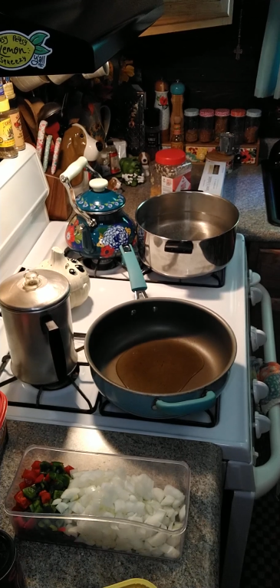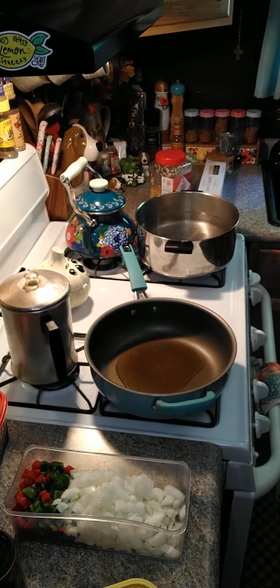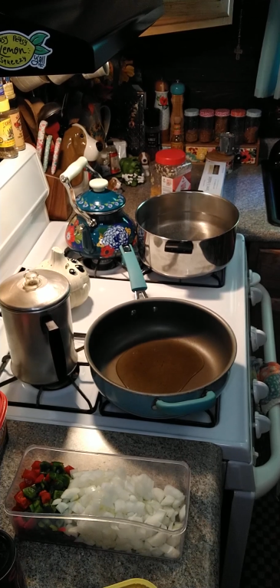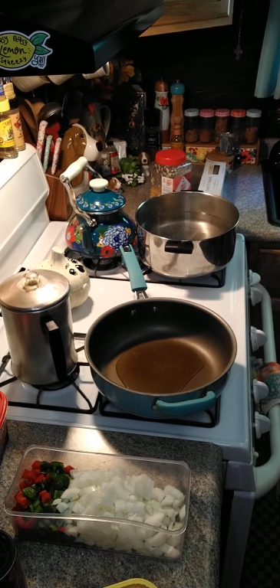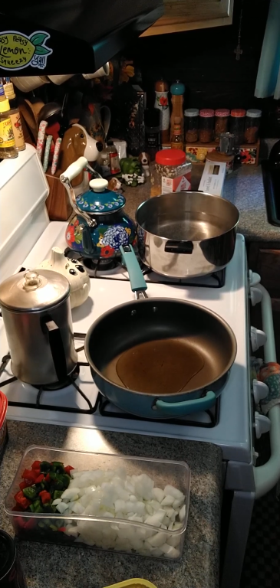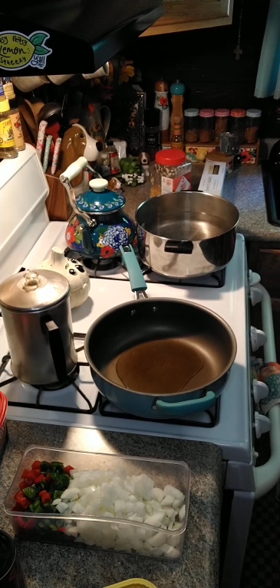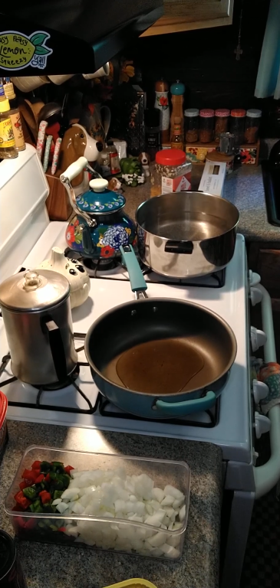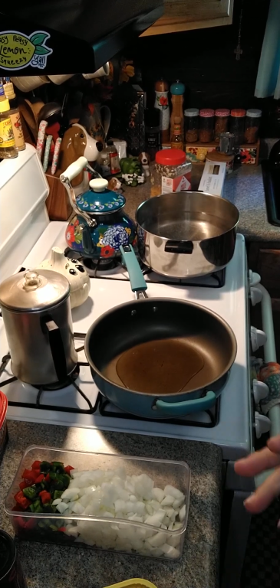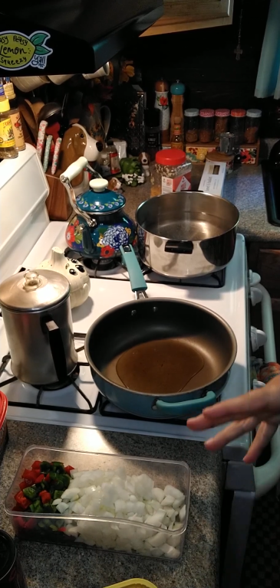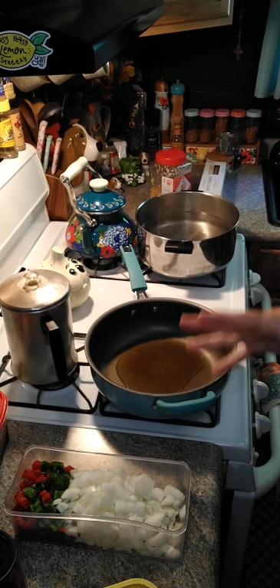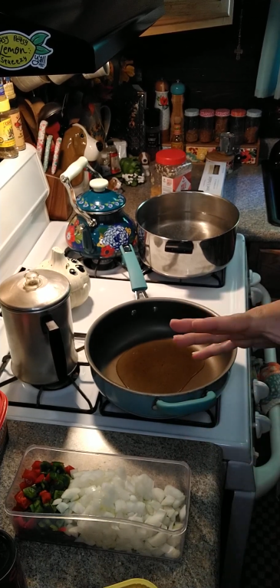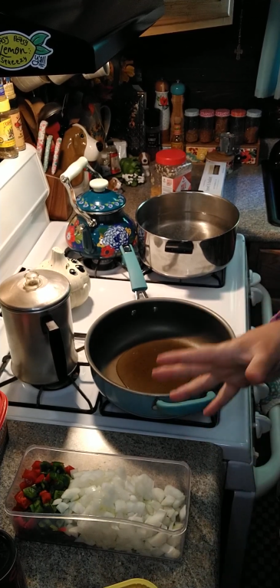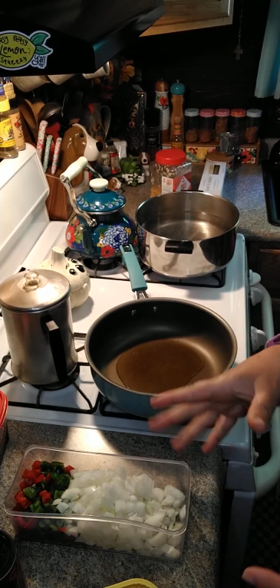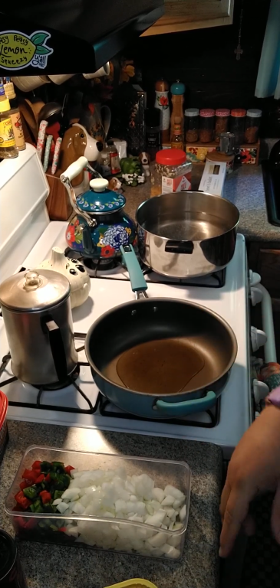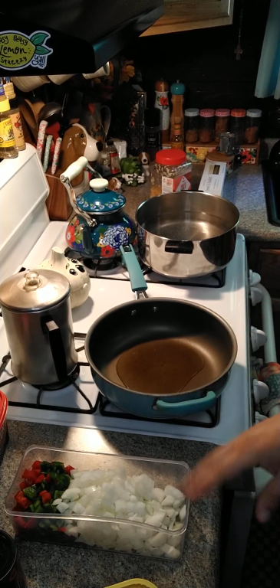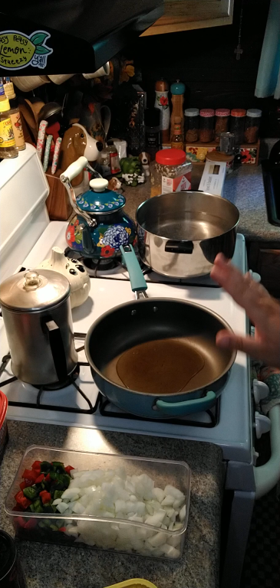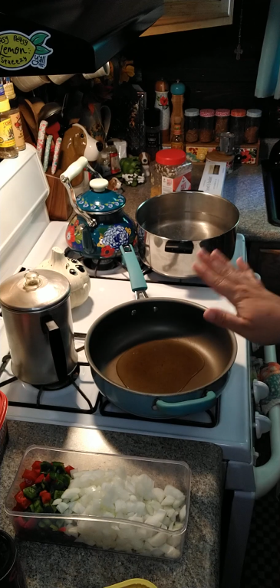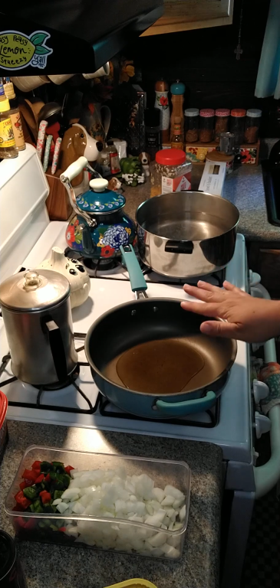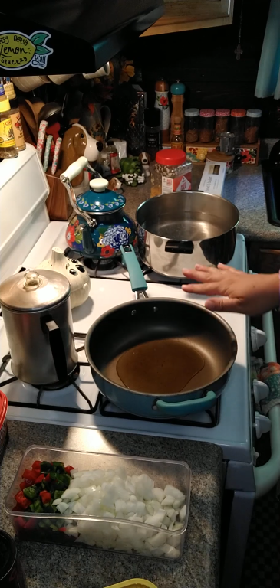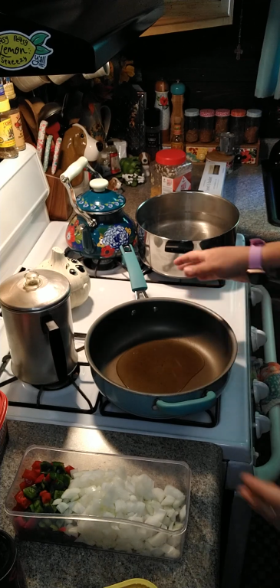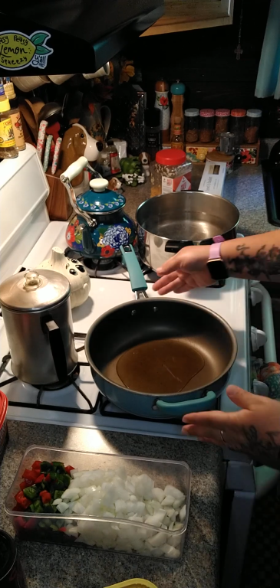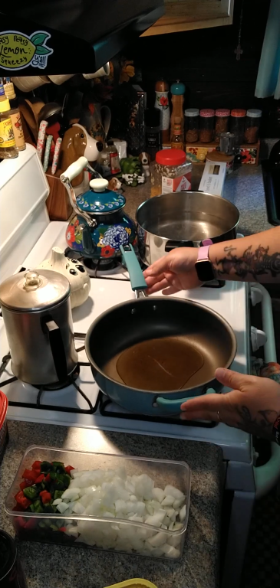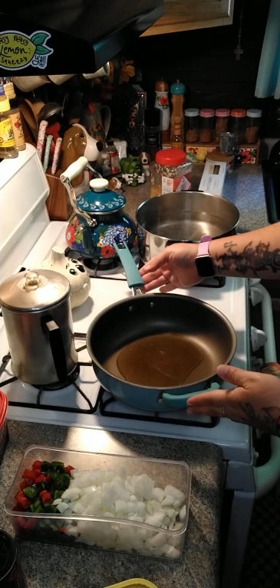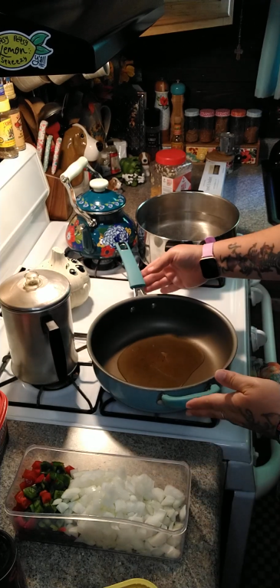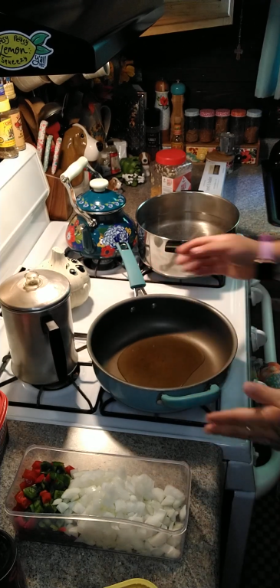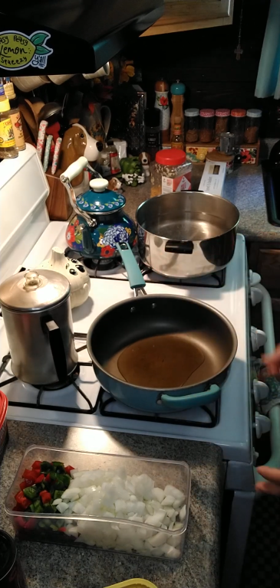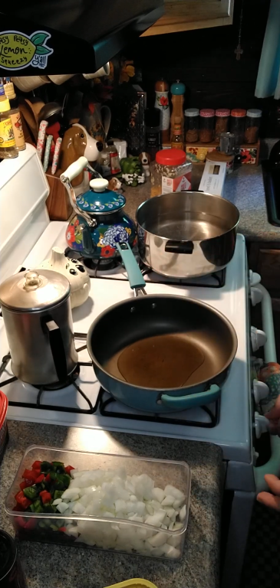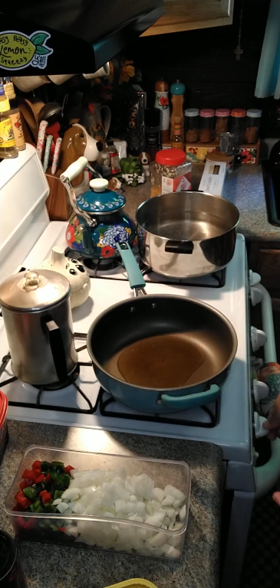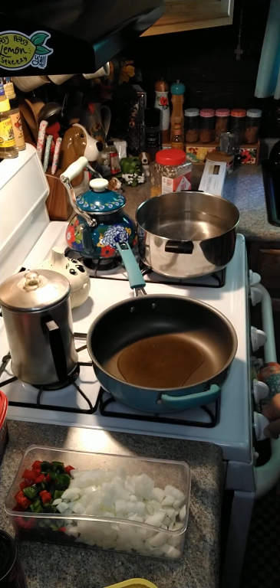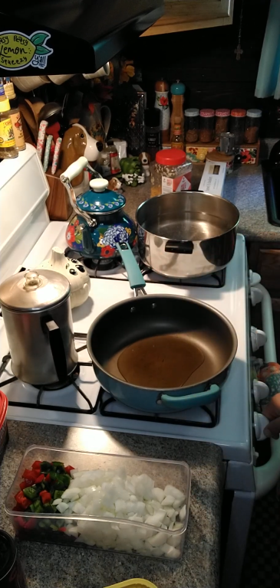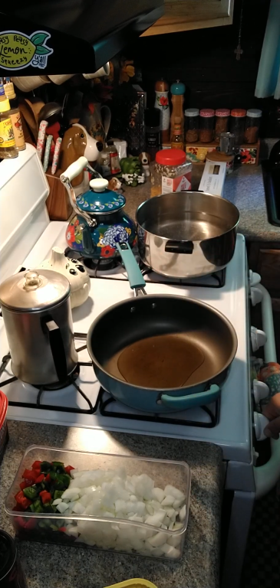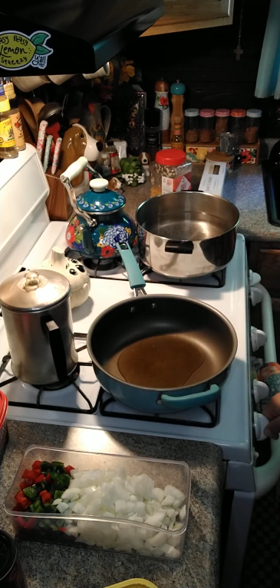Hey y'all, we're gonna go ahead and make some easy chicken cajun pasta. I got a little bit of olive oil here in my pan, we're gonna go ahead and turn this on.